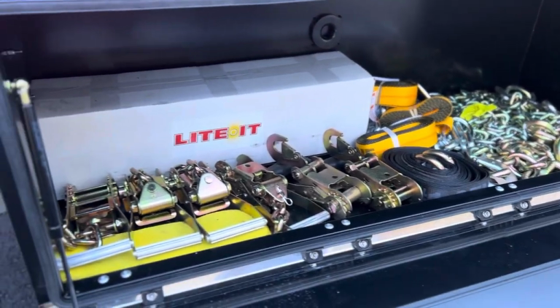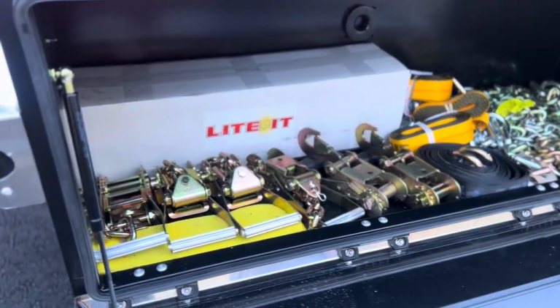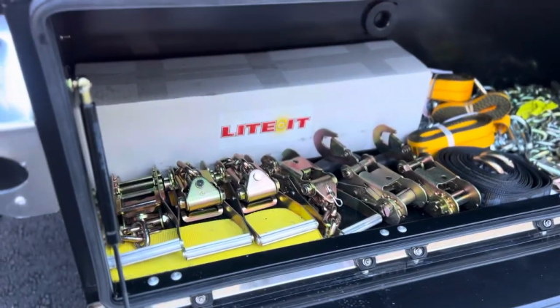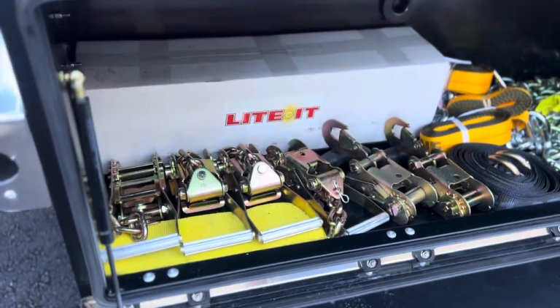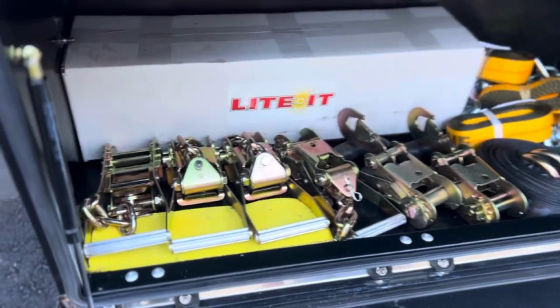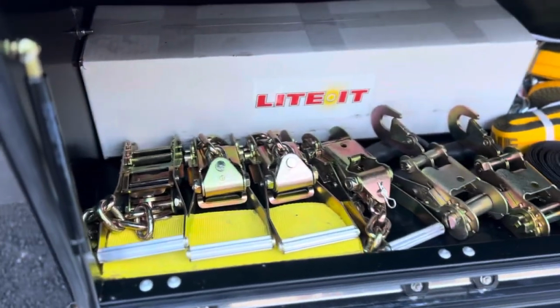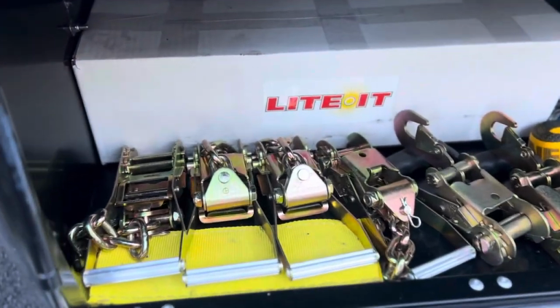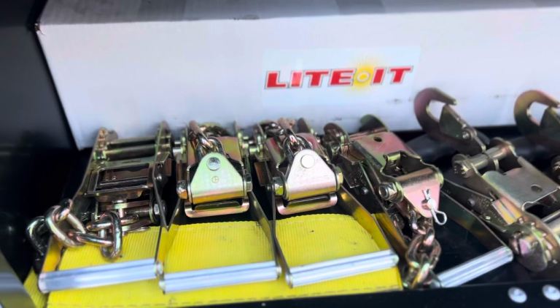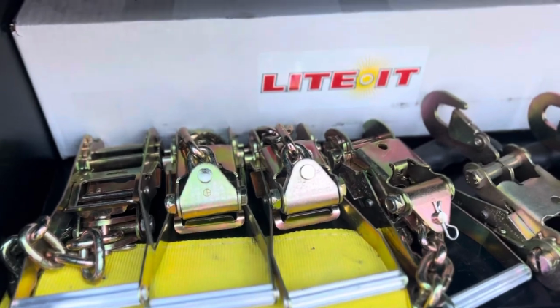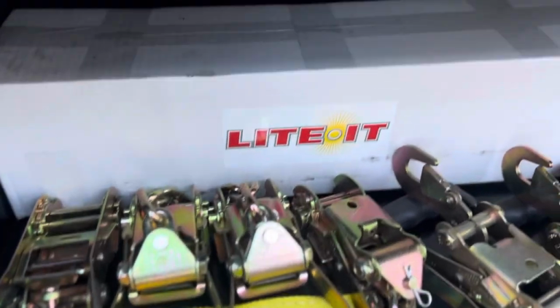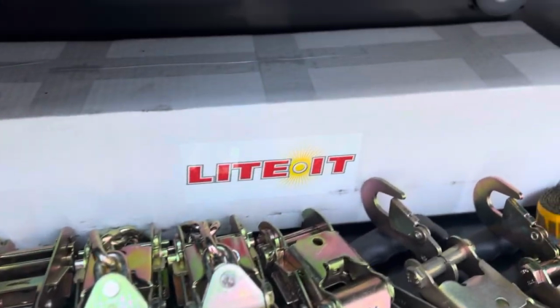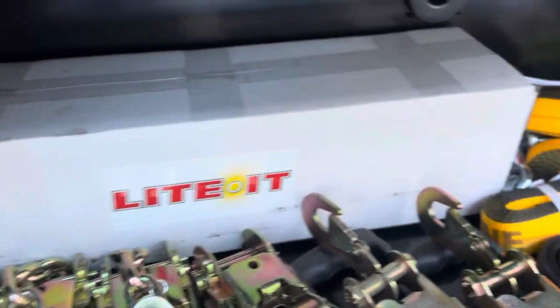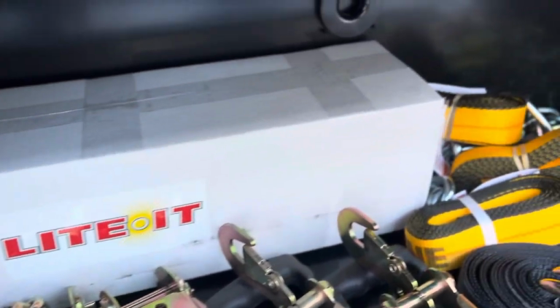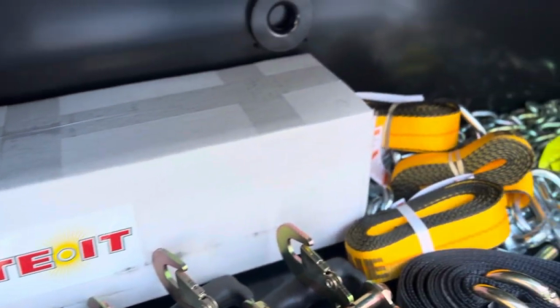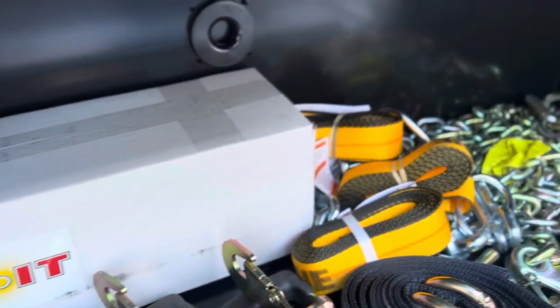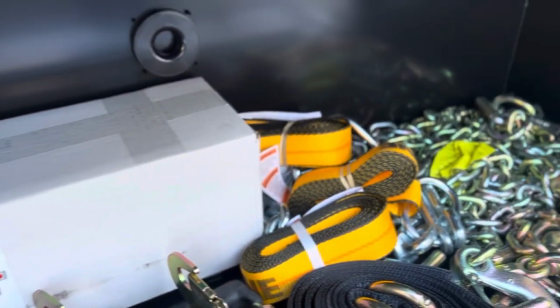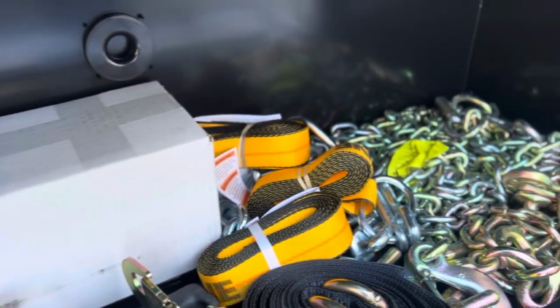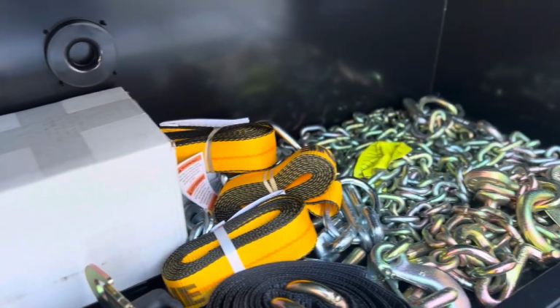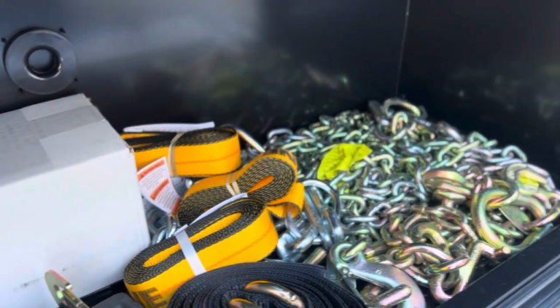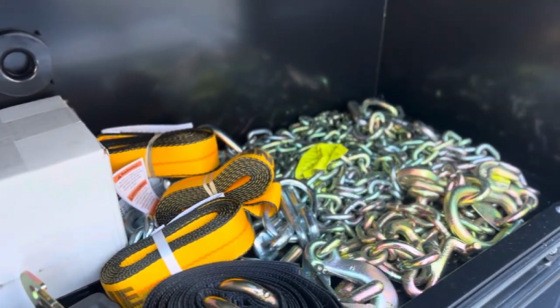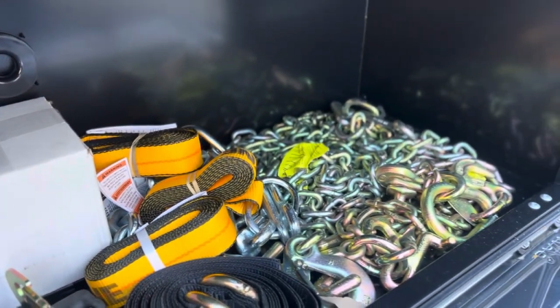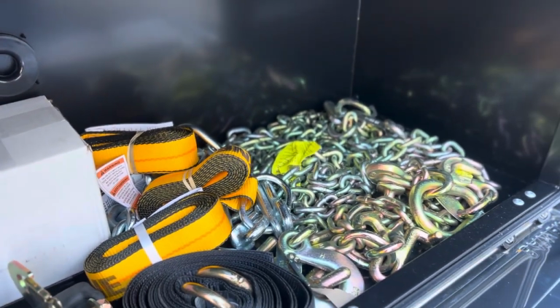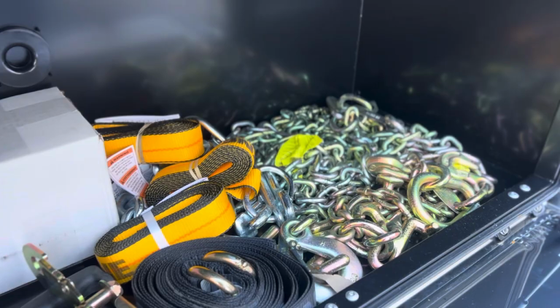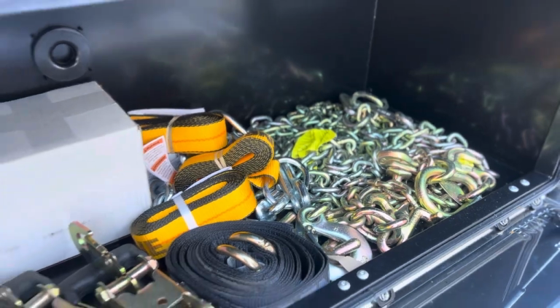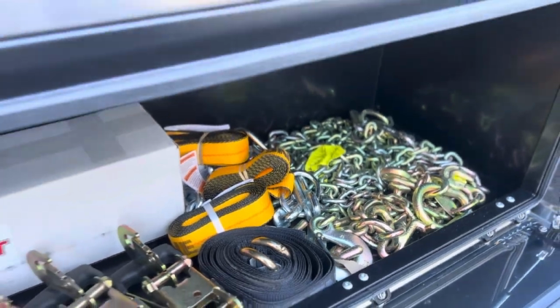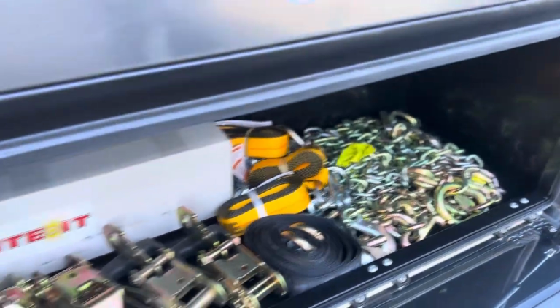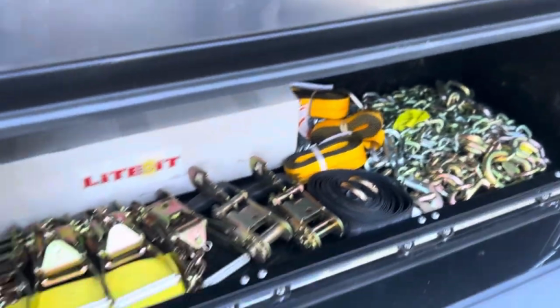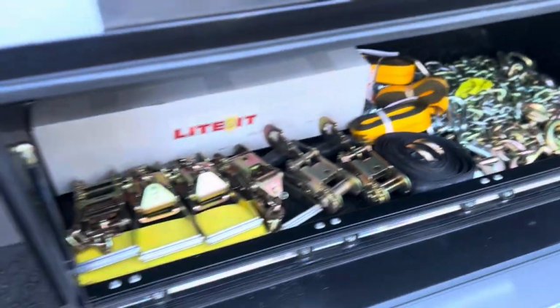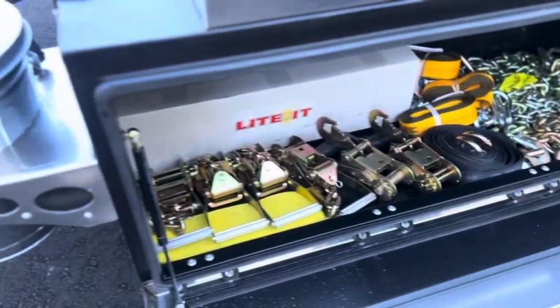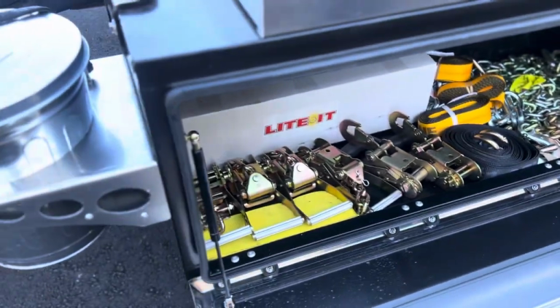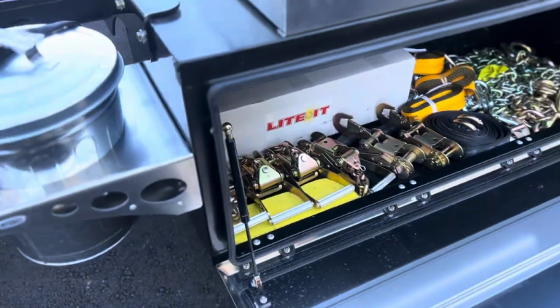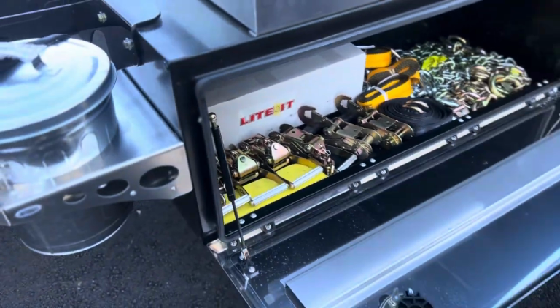Inside the toolbox you've got safety straps, chains, tie-downs, bridles, and a lighted kit. There will also be a tow strap in here — those just arrived back in stock. We have a recovery tow strap.